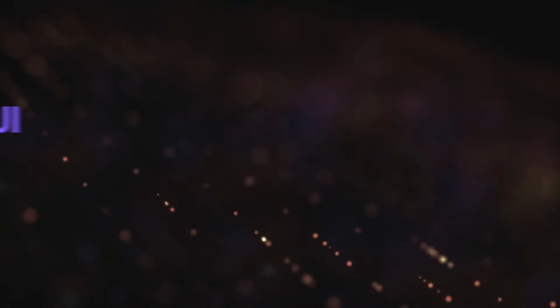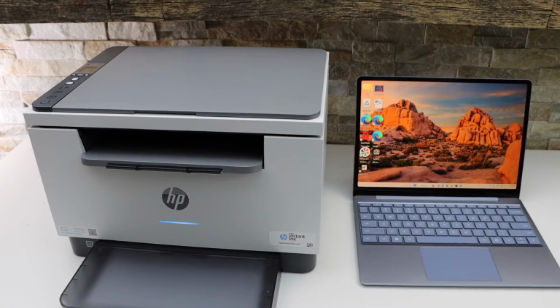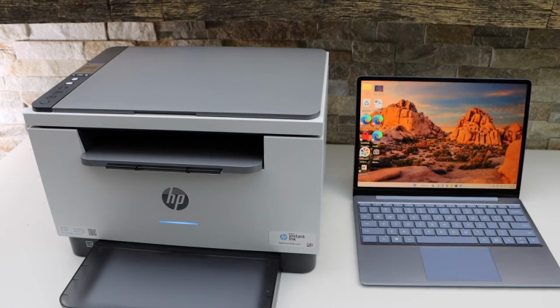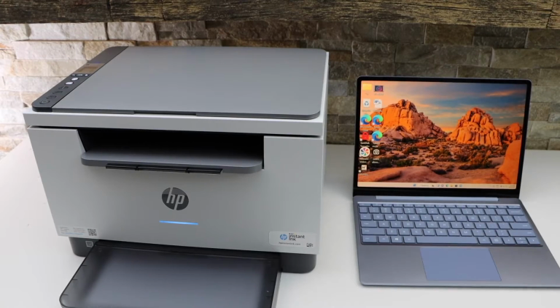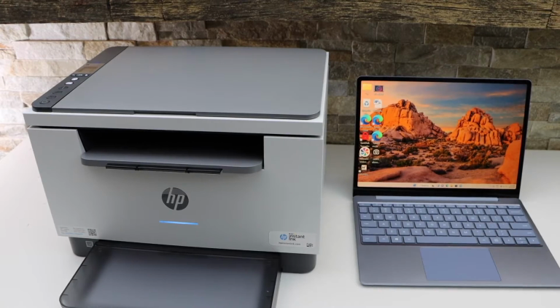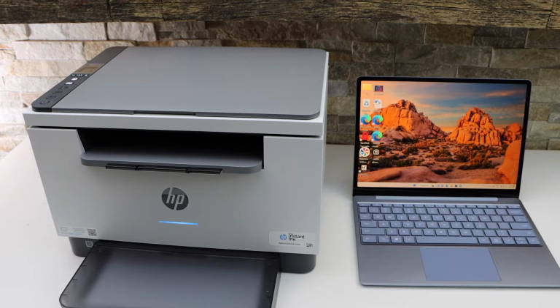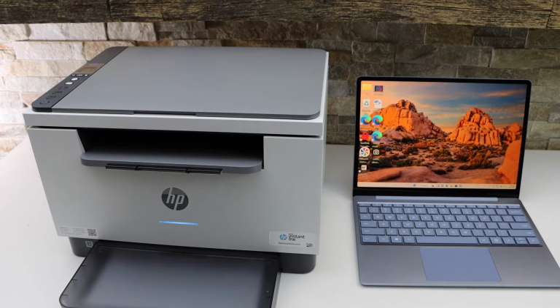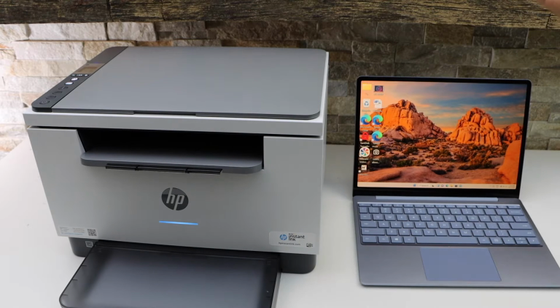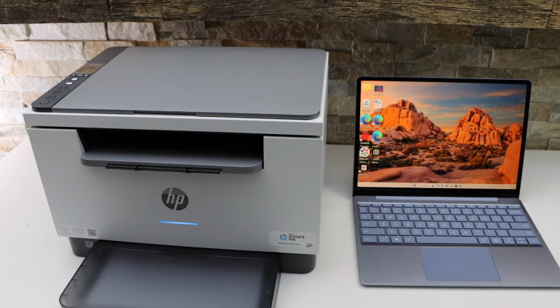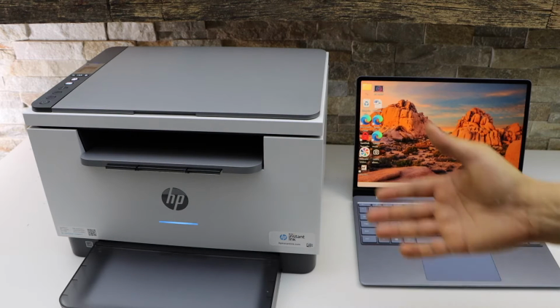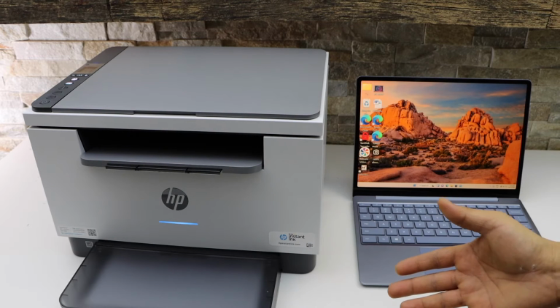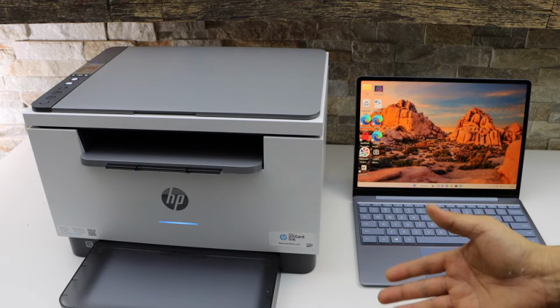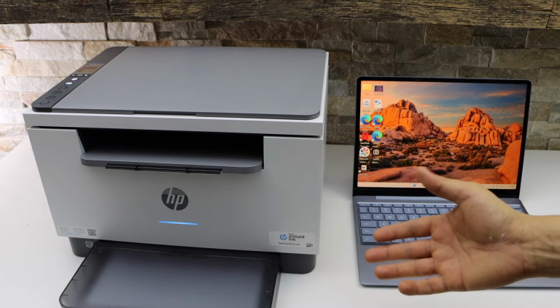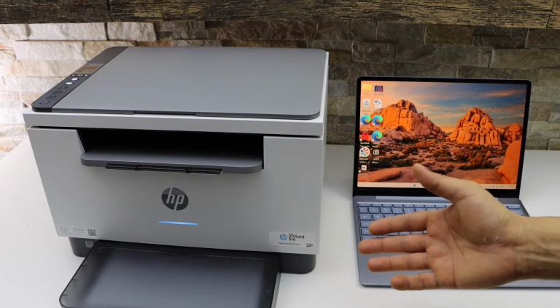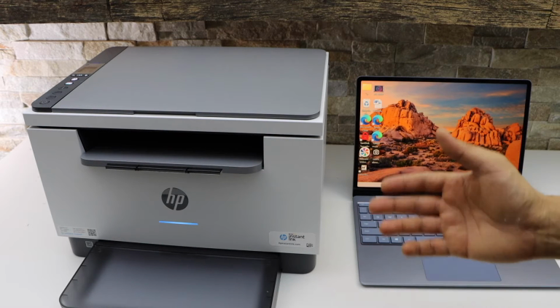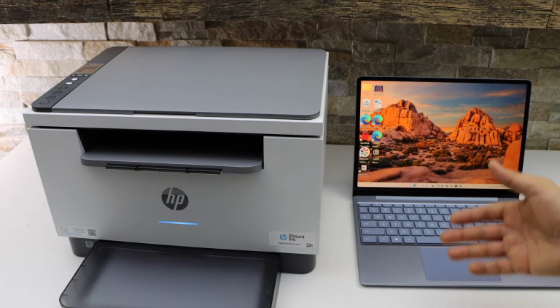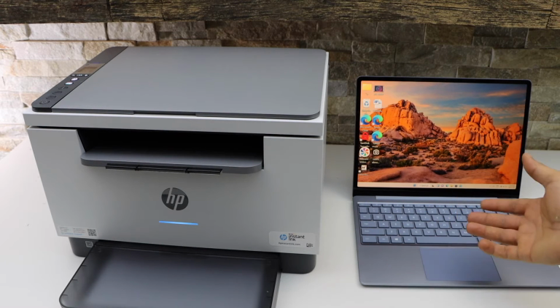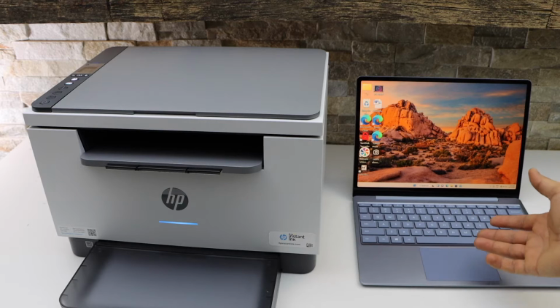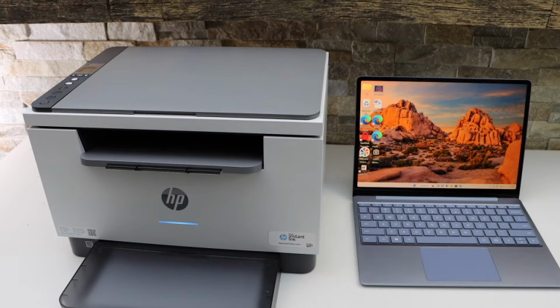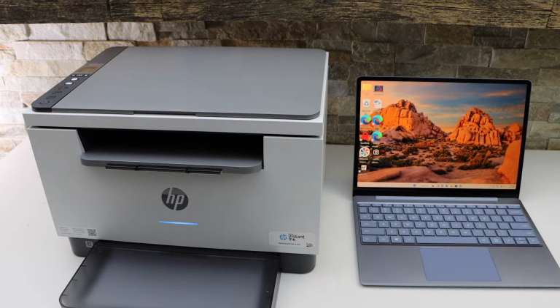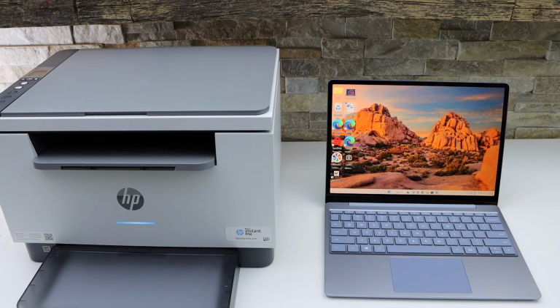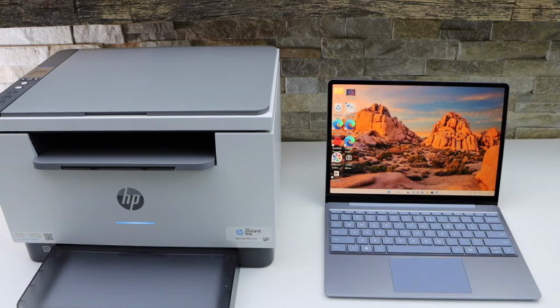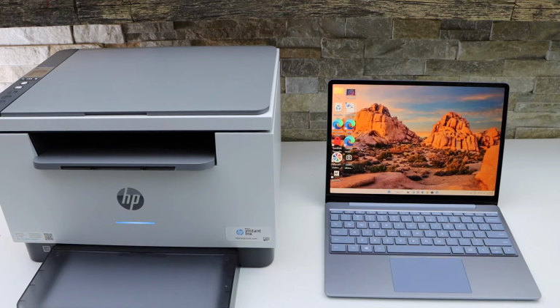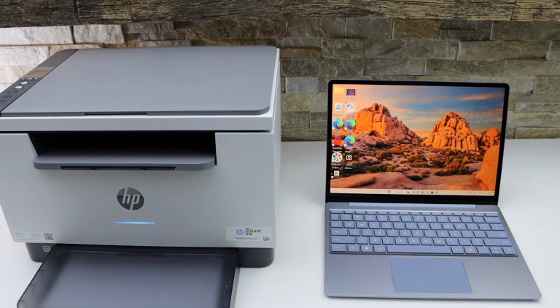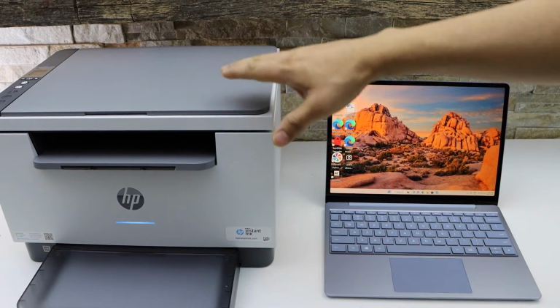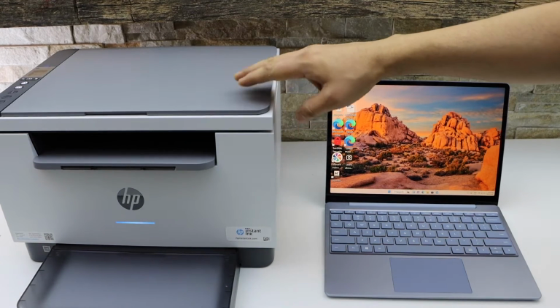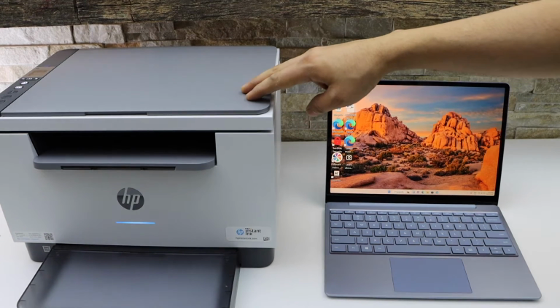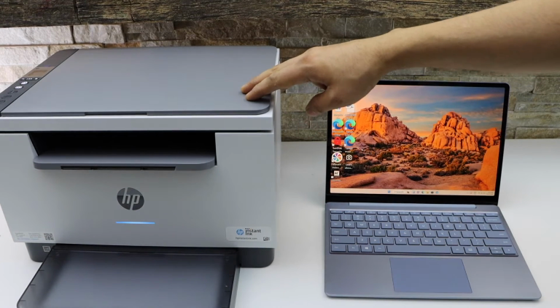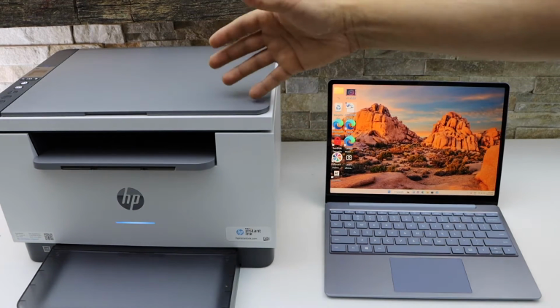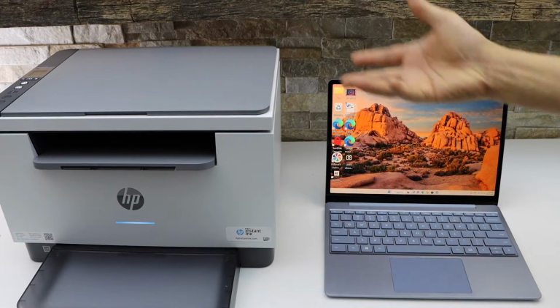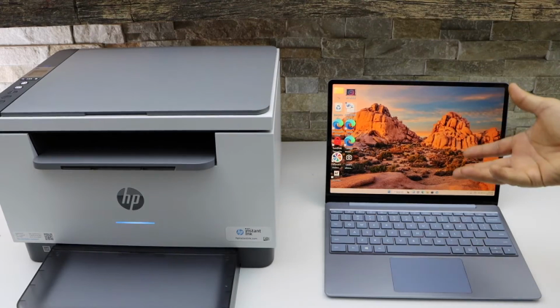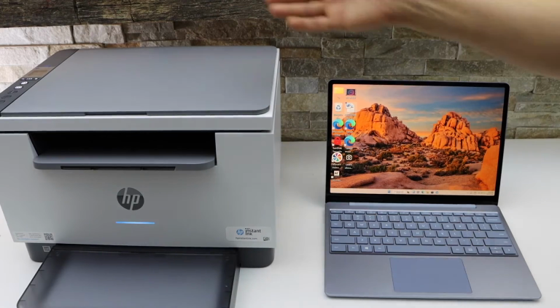In today's video I'm going to show you how to use your HP LaserJet M233DW printer with a Windows 10 laptop. First, we need to enter the printer into setup mode, which is the Wi-Fi setup mode.